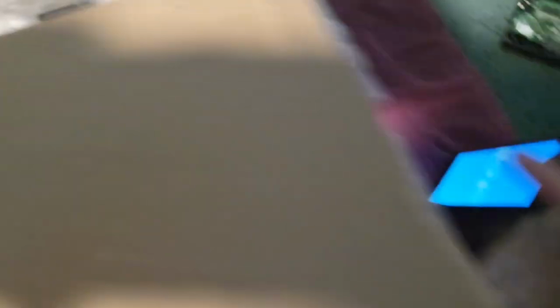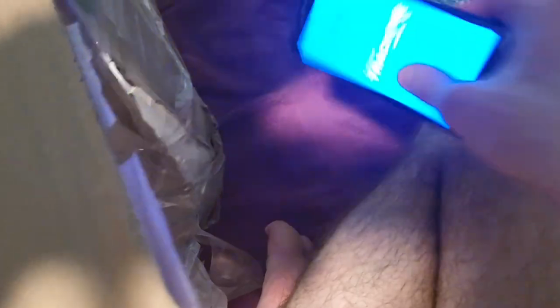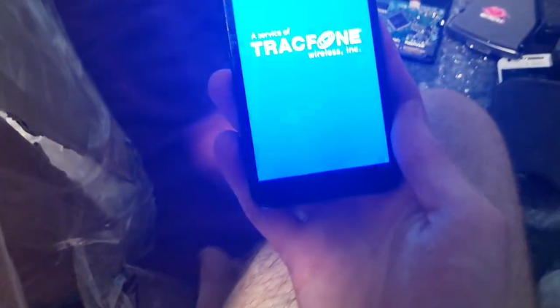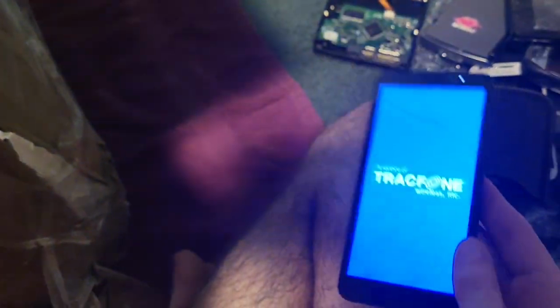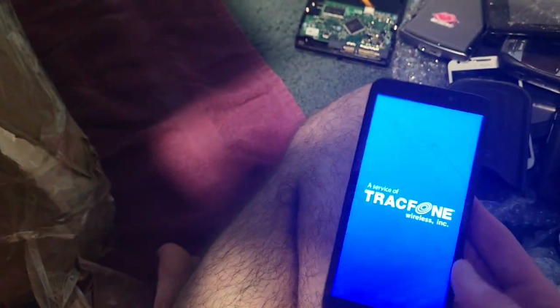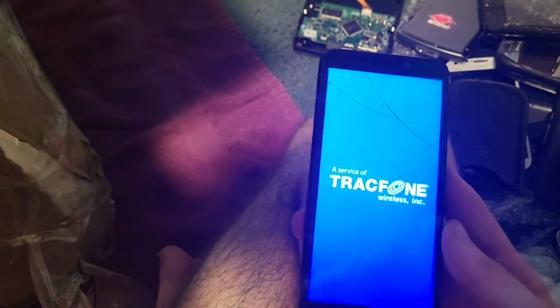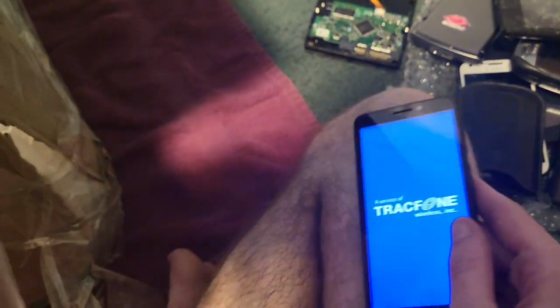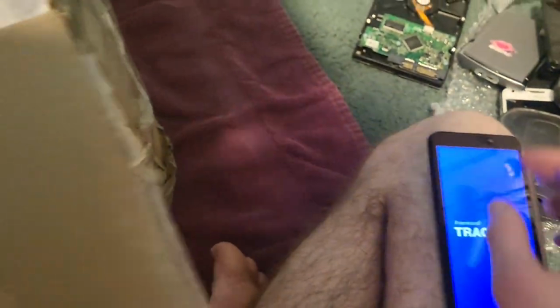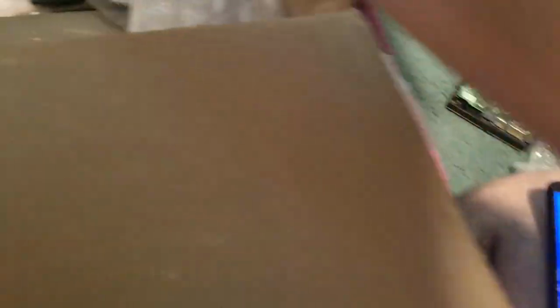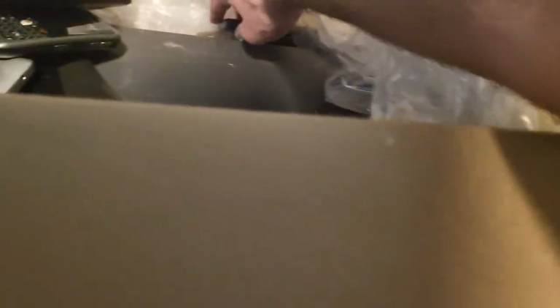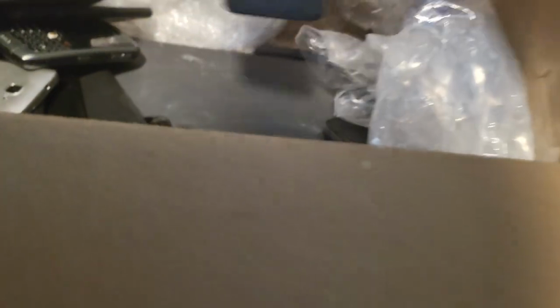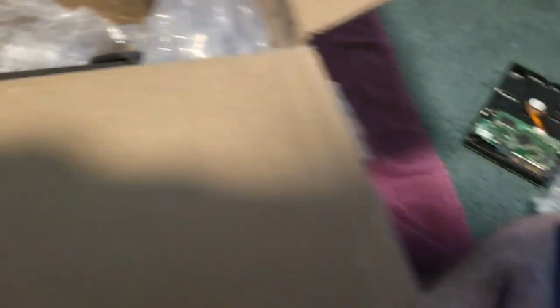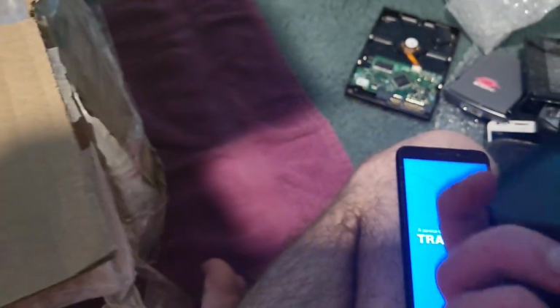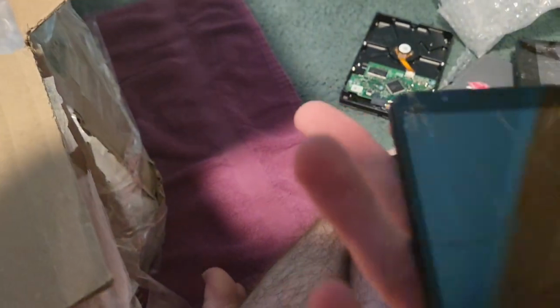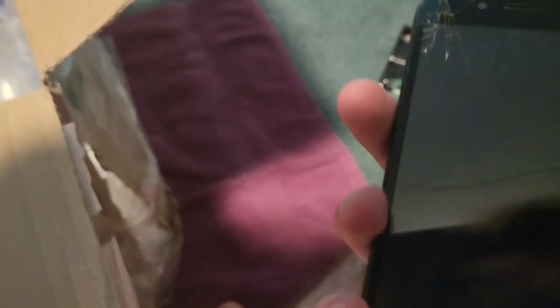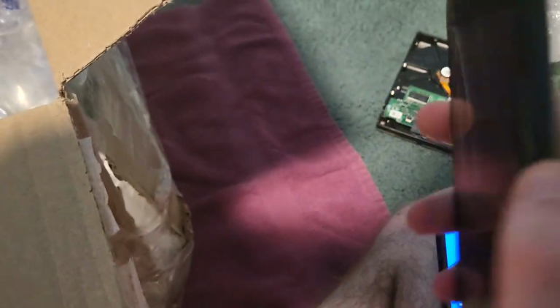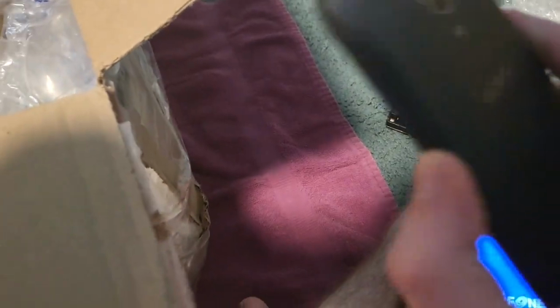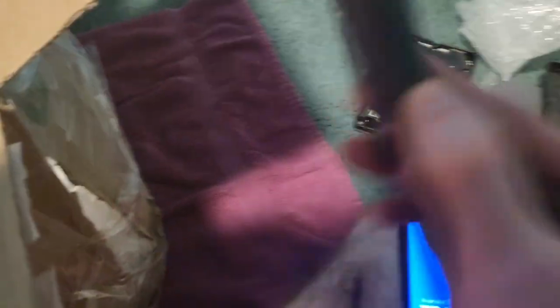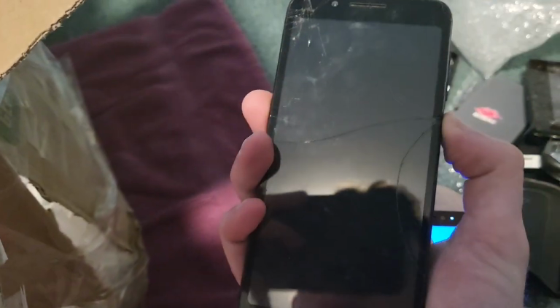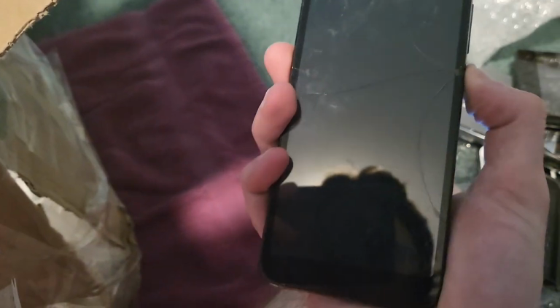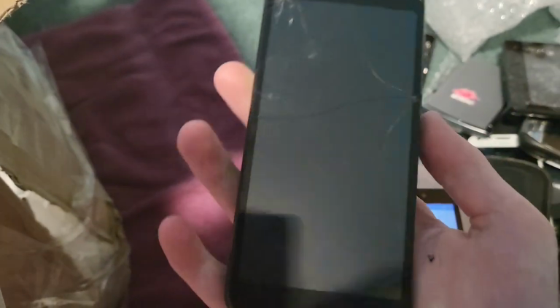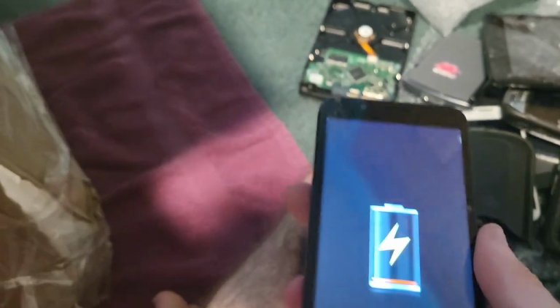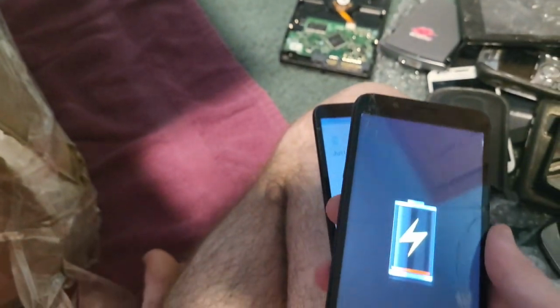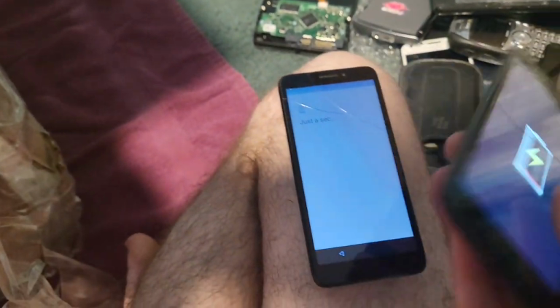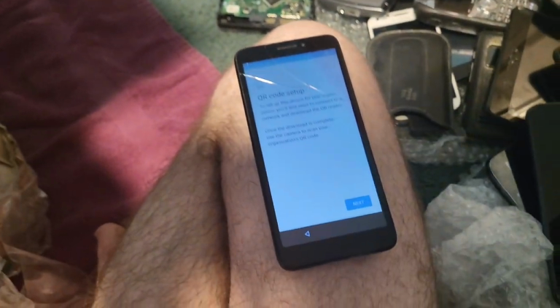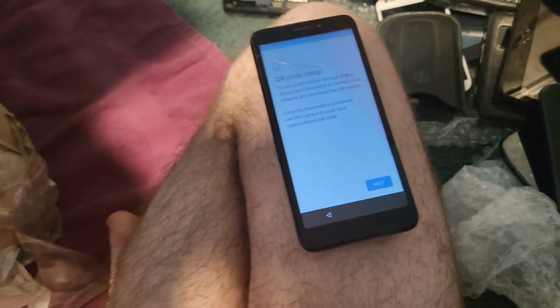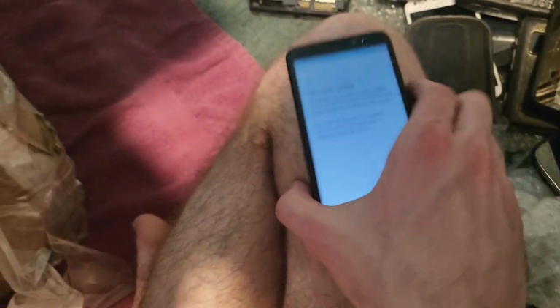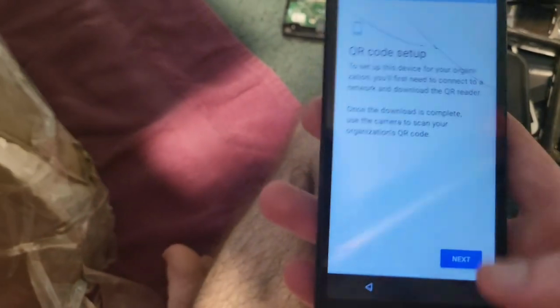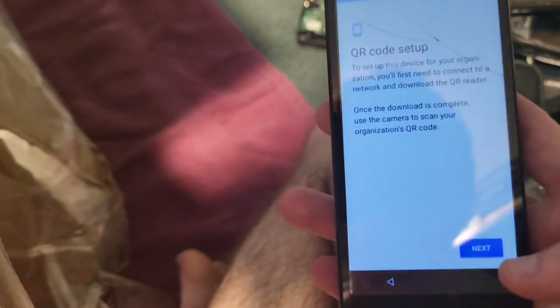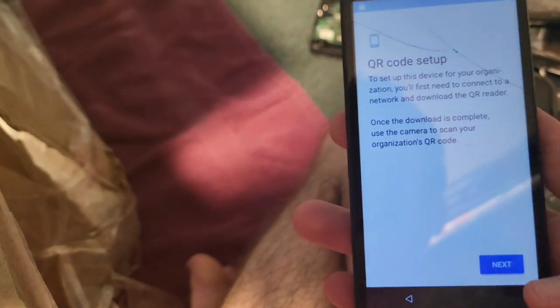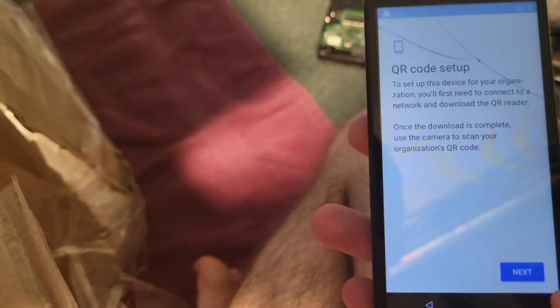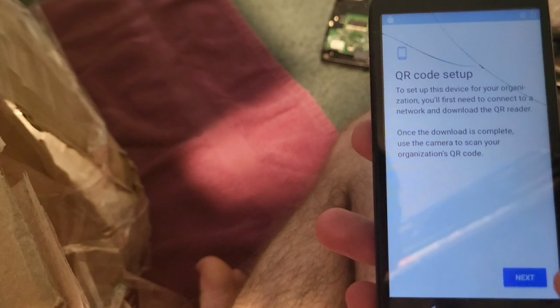Got an Alcatel — something. This thing is also on — wait, no it's not. QR code setup.